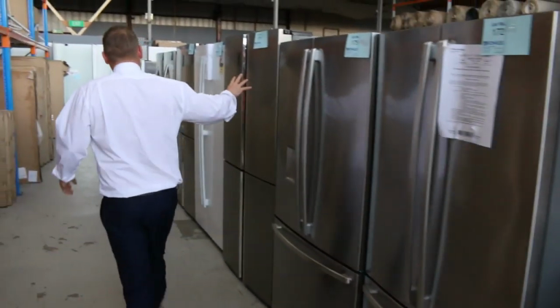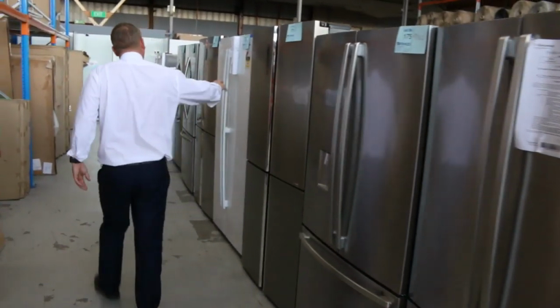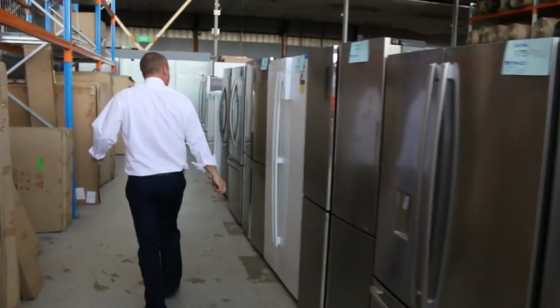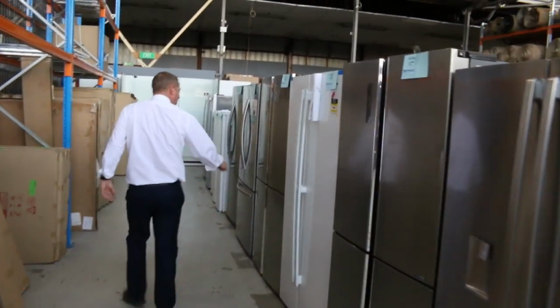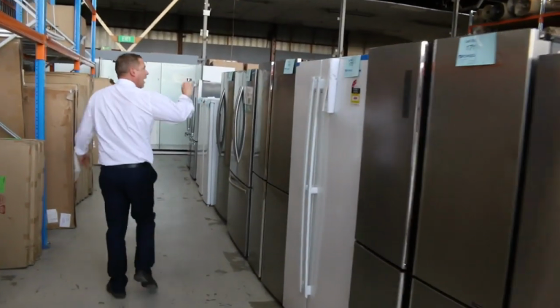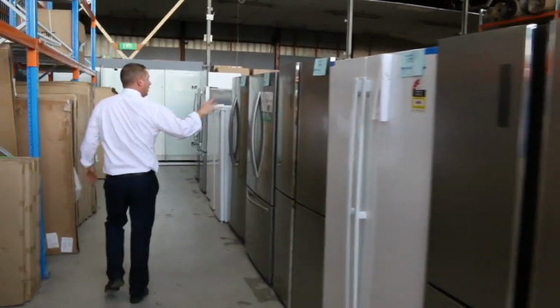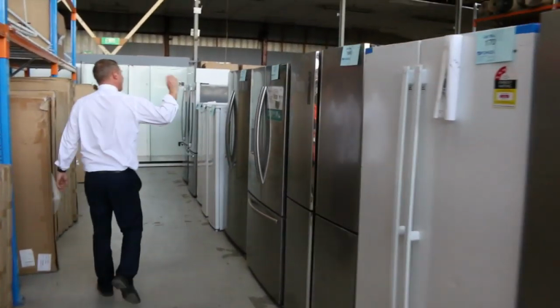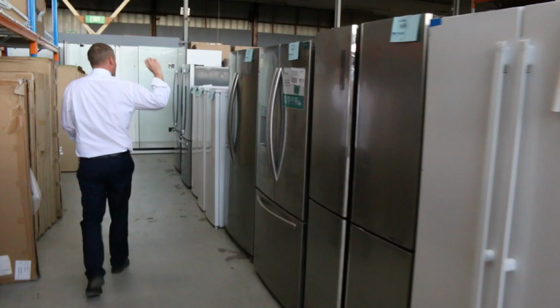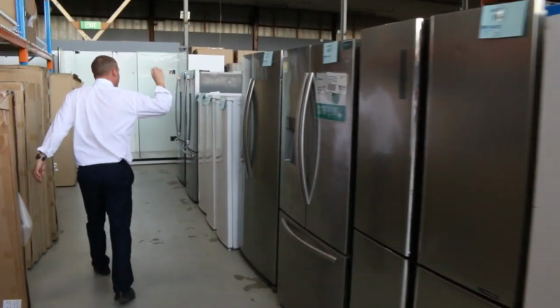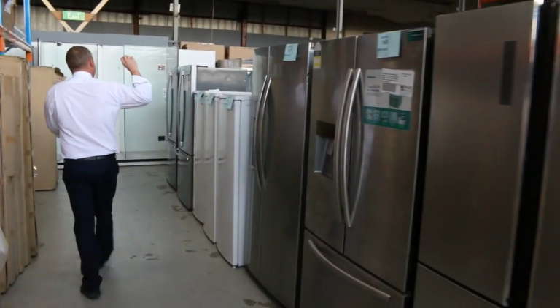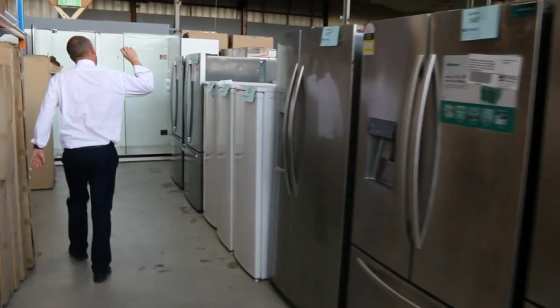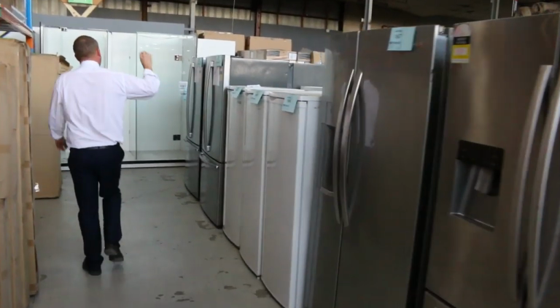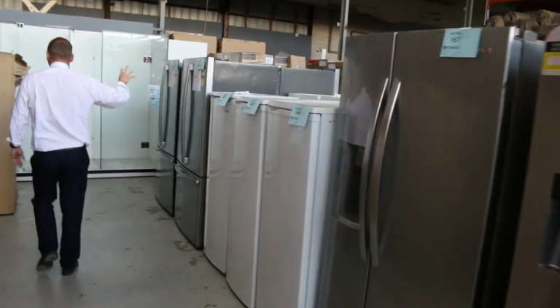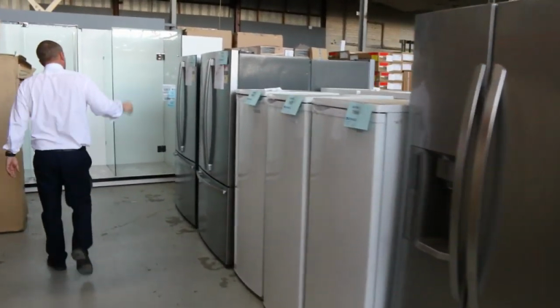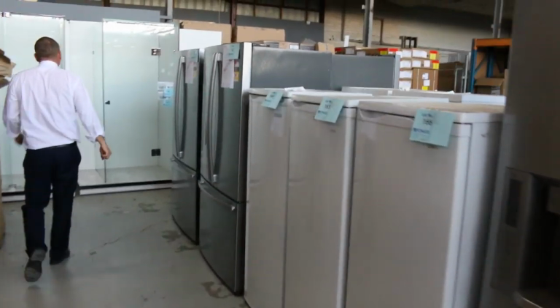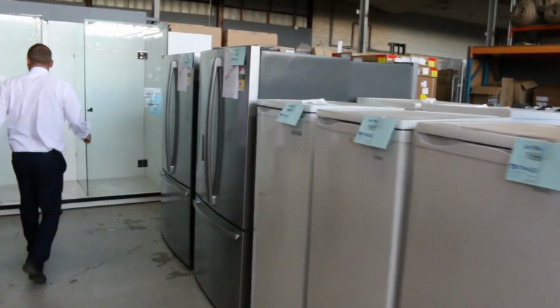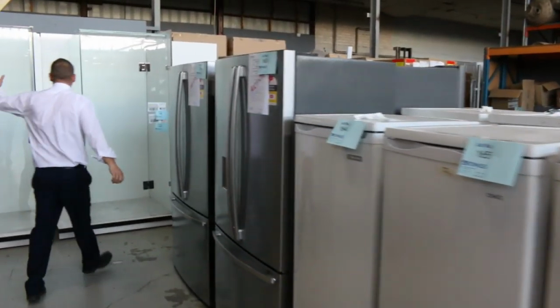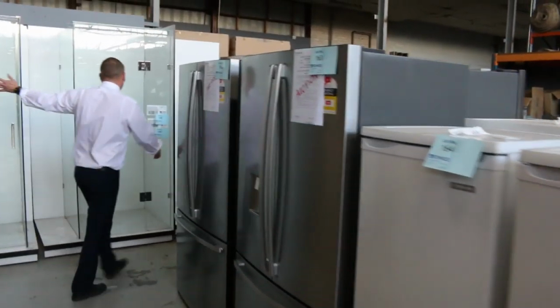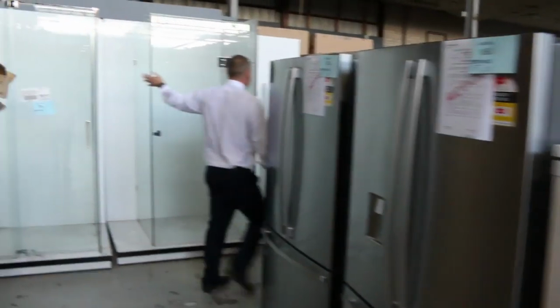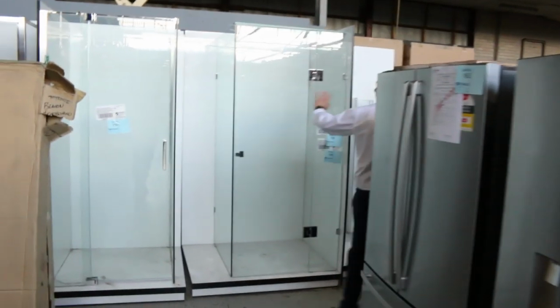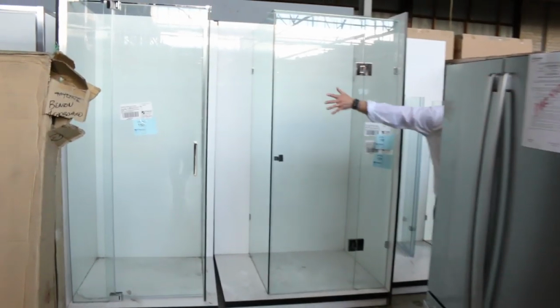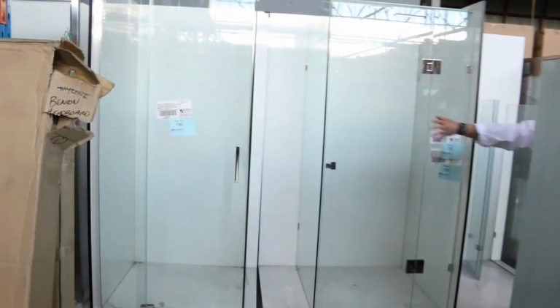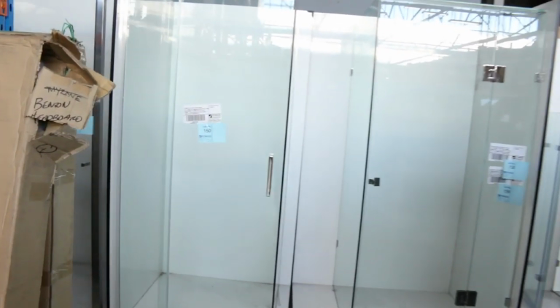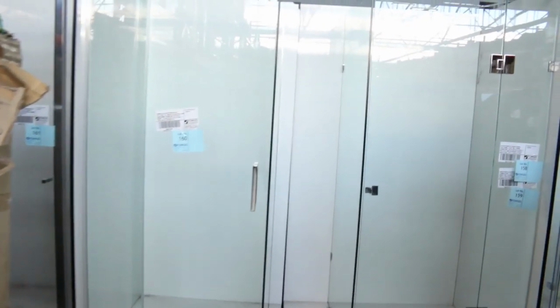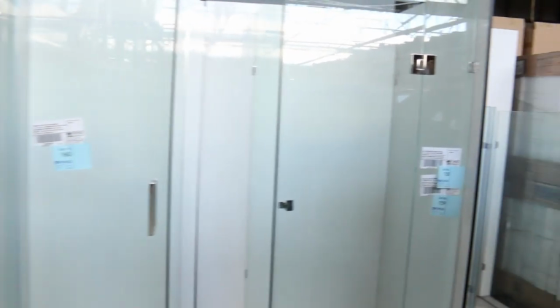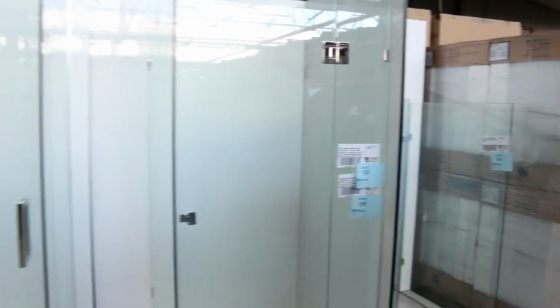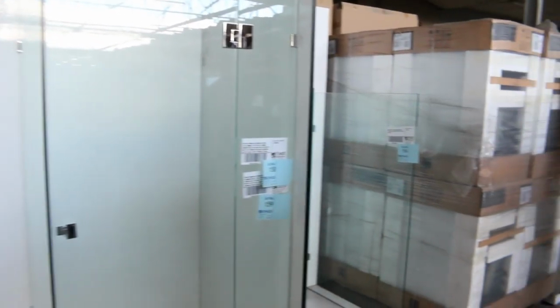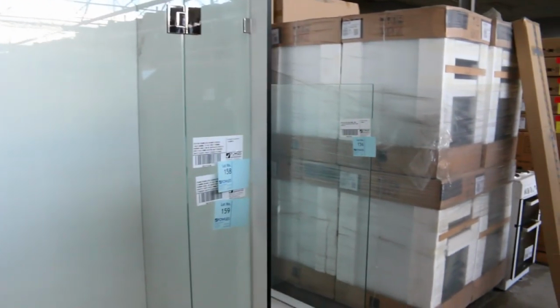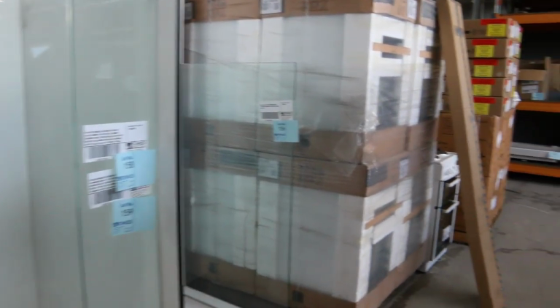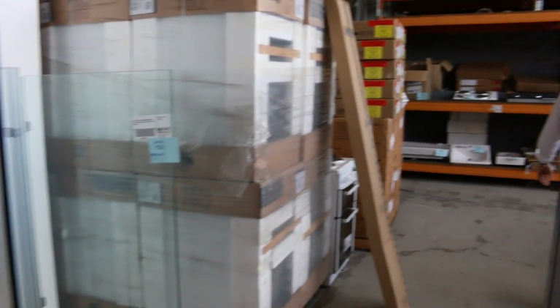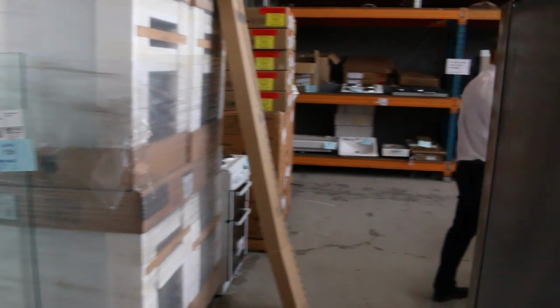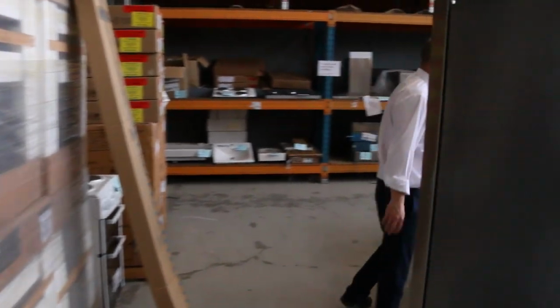Heaps and heaps of fridges through here tomorrow — Hisense, Electrolux, LG, Kelvinator, Westinghouse, all the major brands. Down the back there are frameless shower screens in all different styles, including one that's adjustable size, so there's something to fit everyone's requirements.